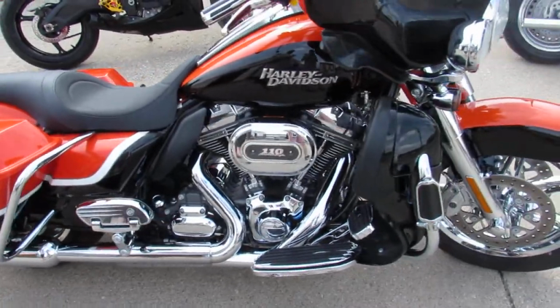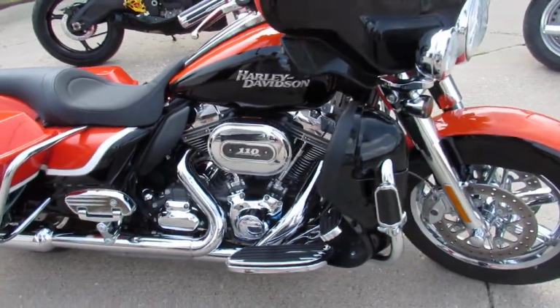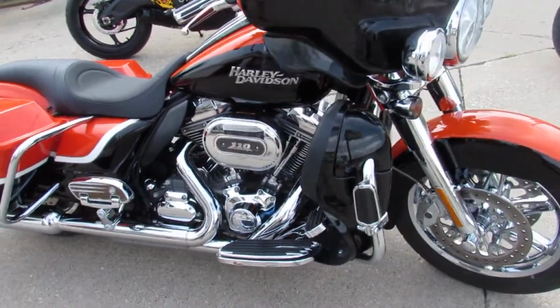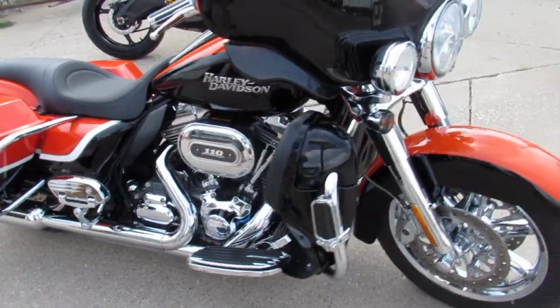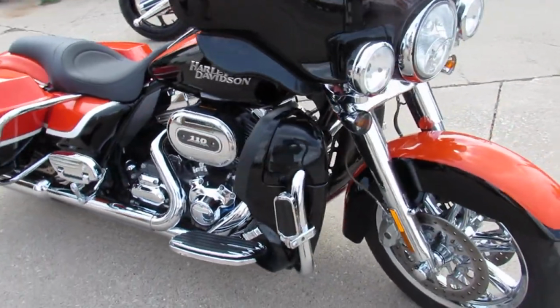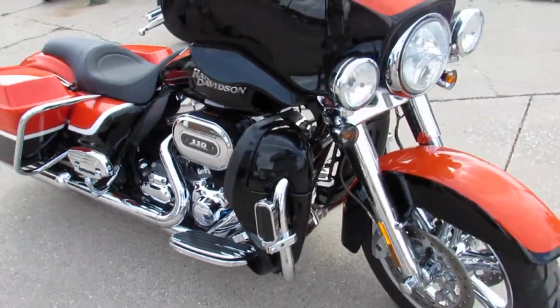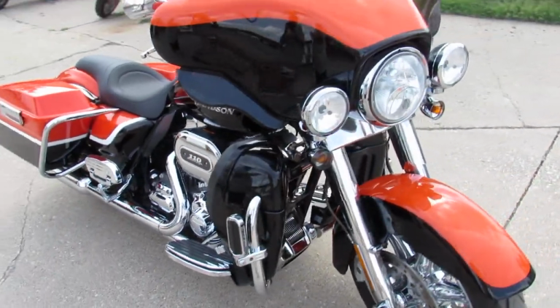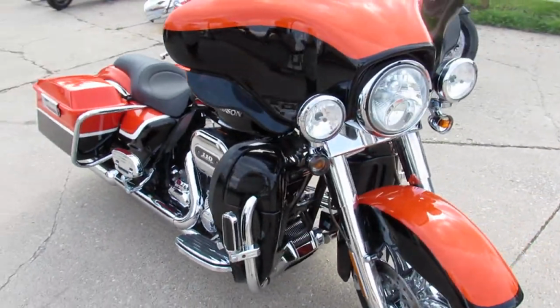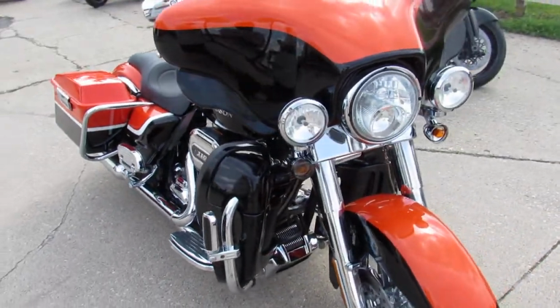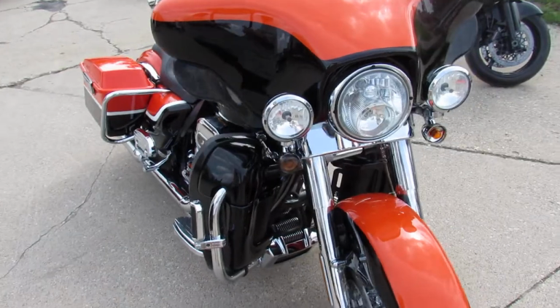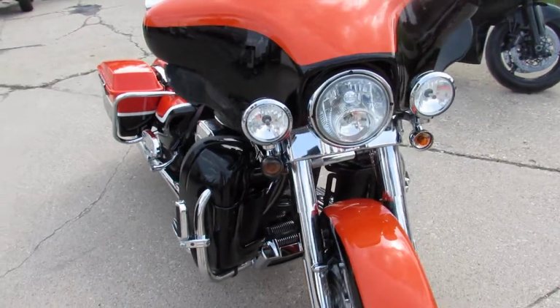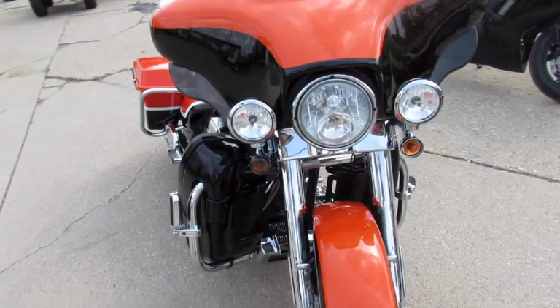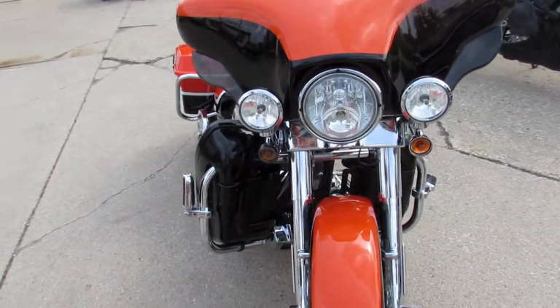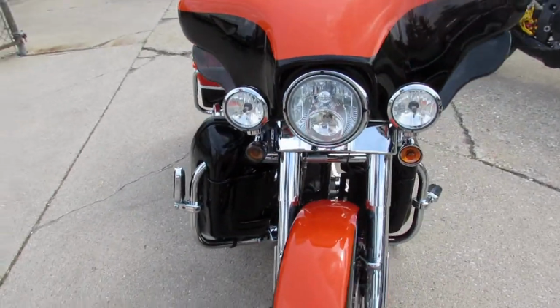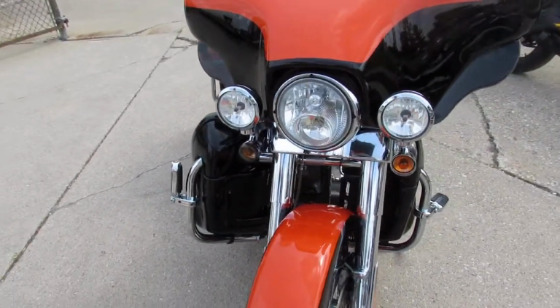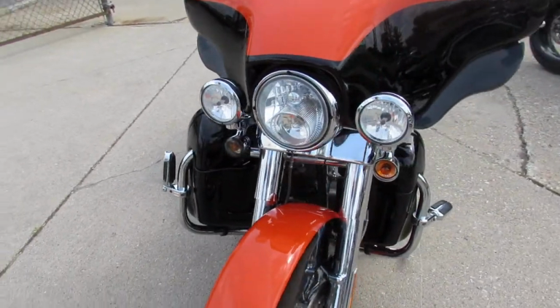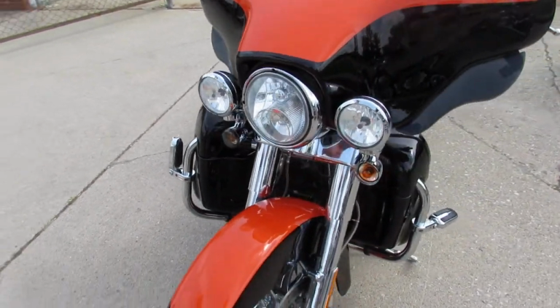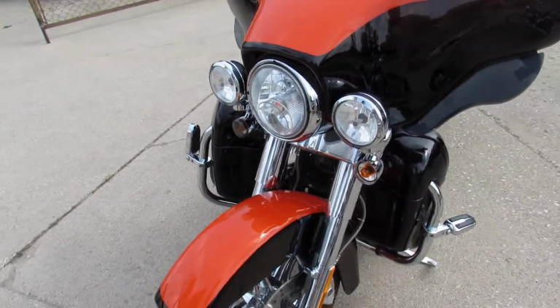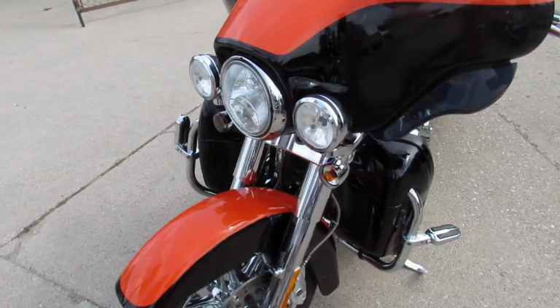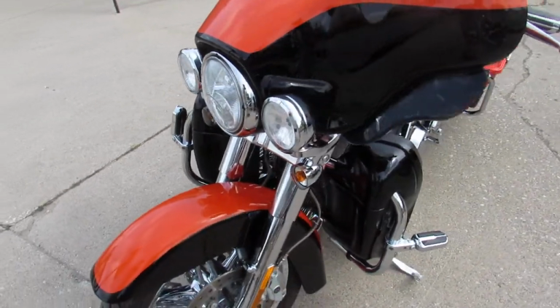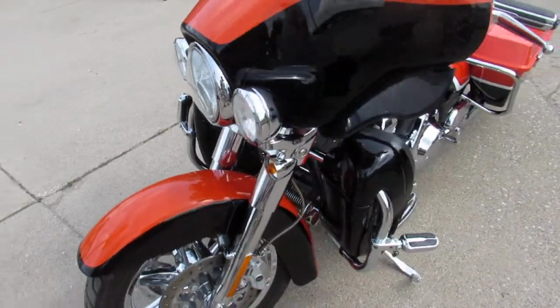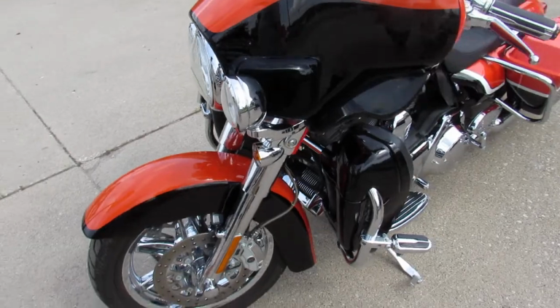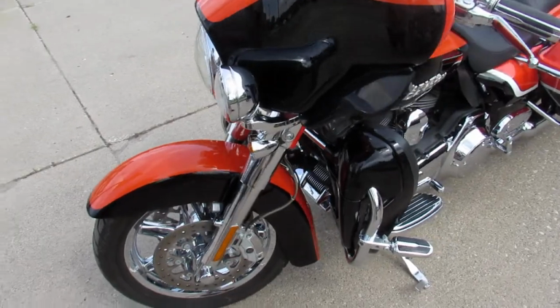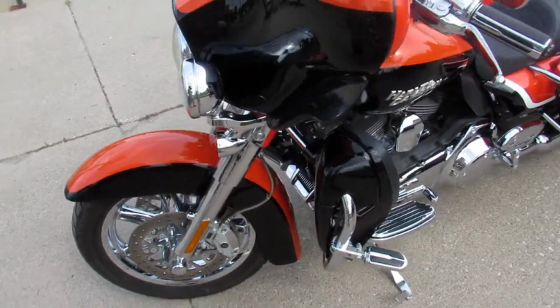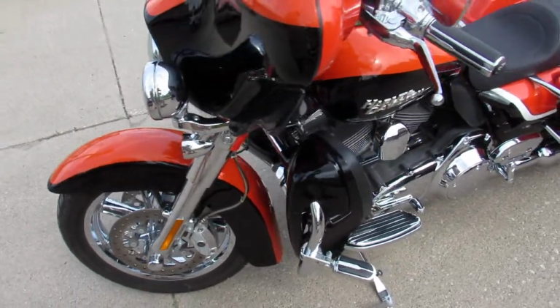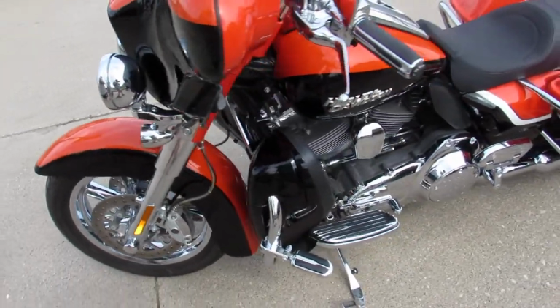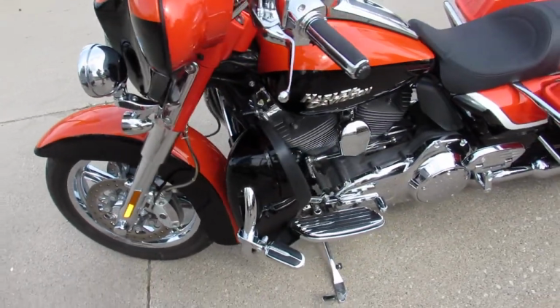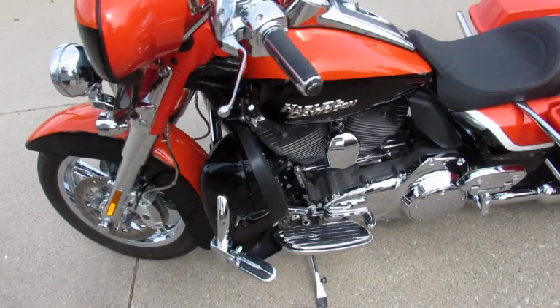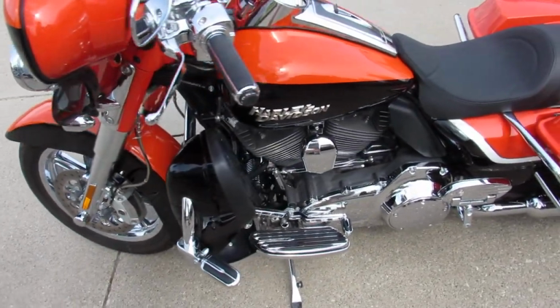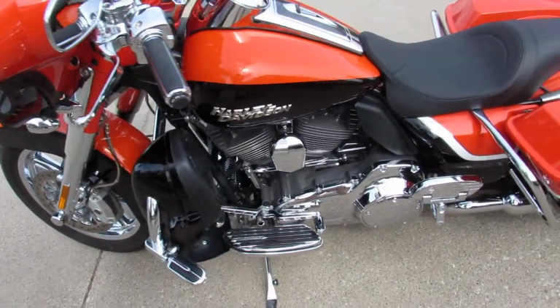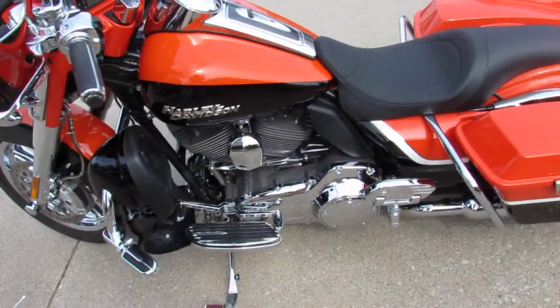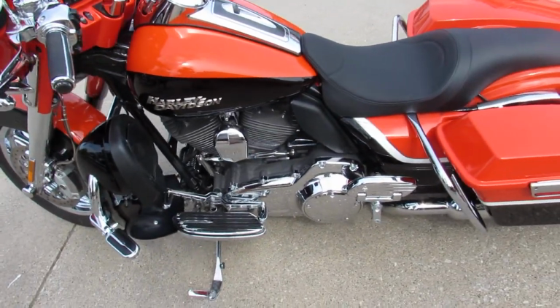This bike is guaranteed to turn heads everywhere you go. Chrome wheels, chrome front end, chrome levers, switch housing, chrome all over the motor, upgraded floorboards, and so much more guys. Give us a call, we'll get it done — 810-648-9500.